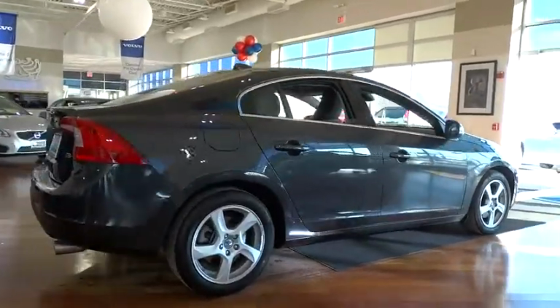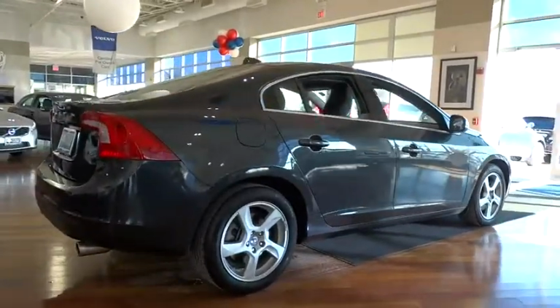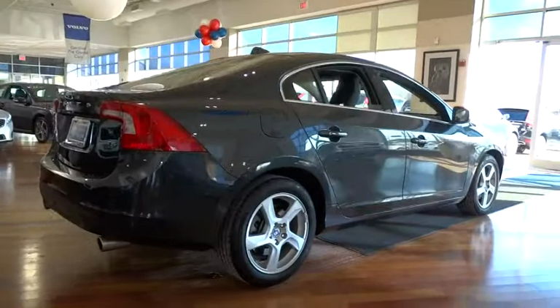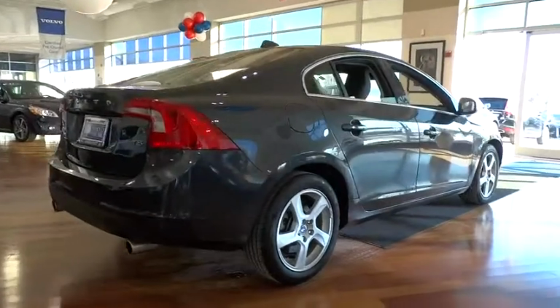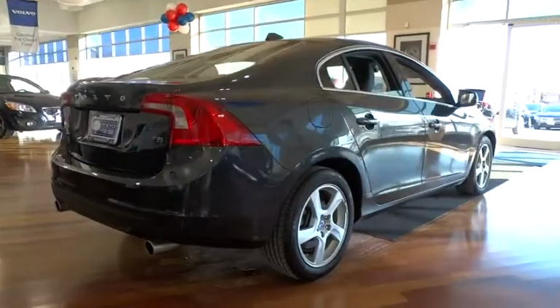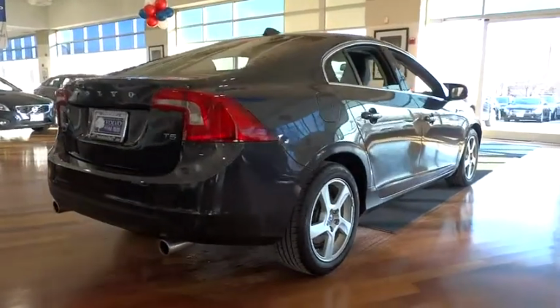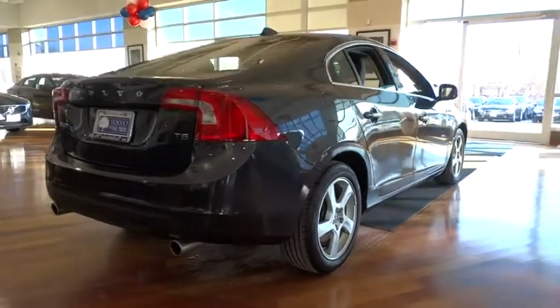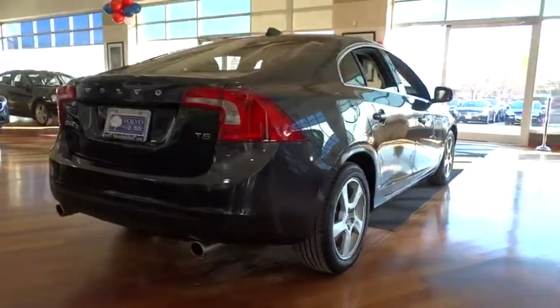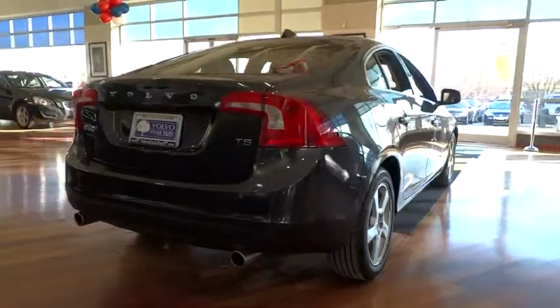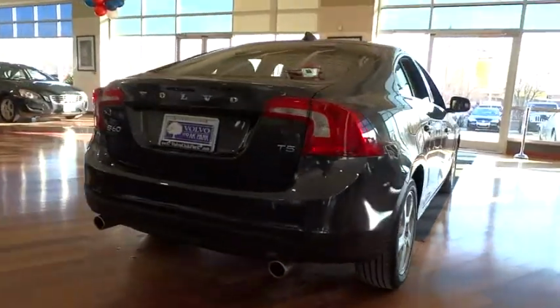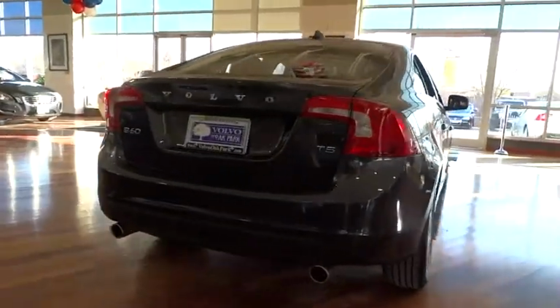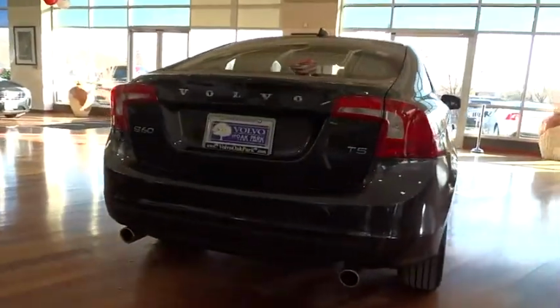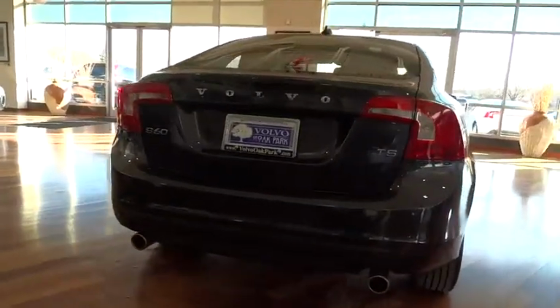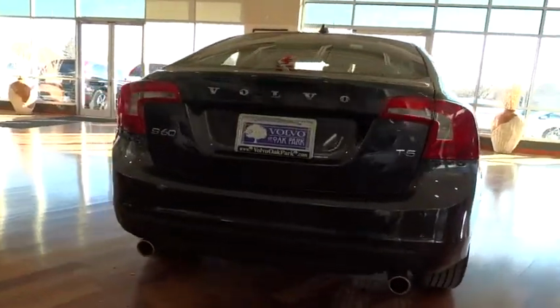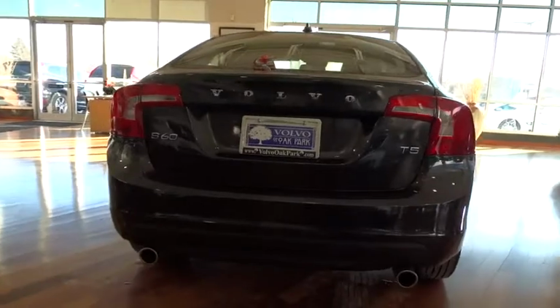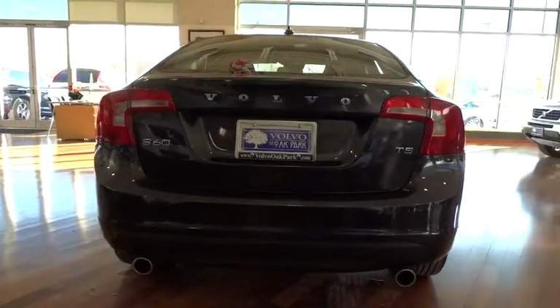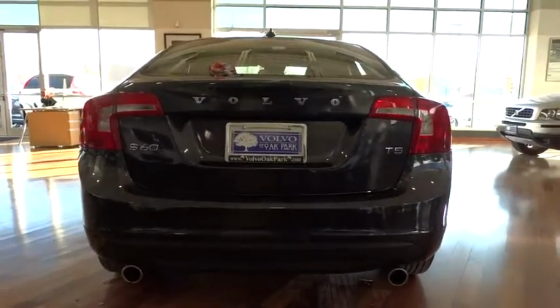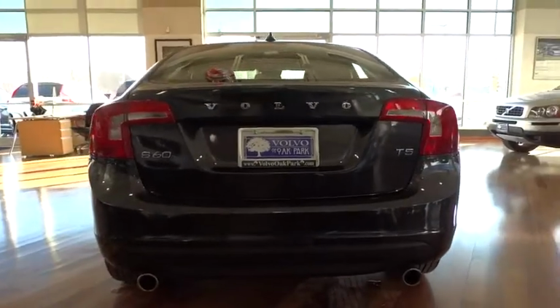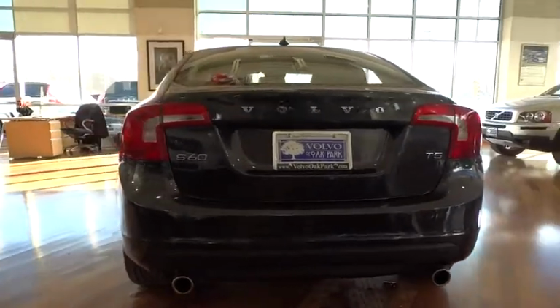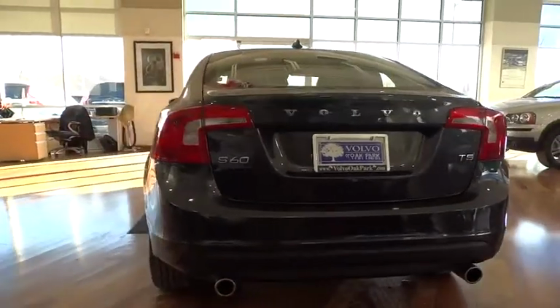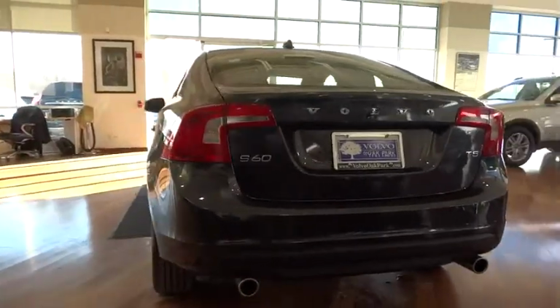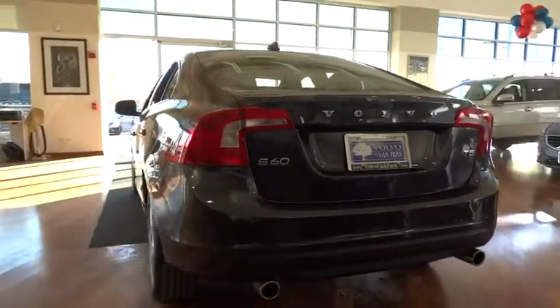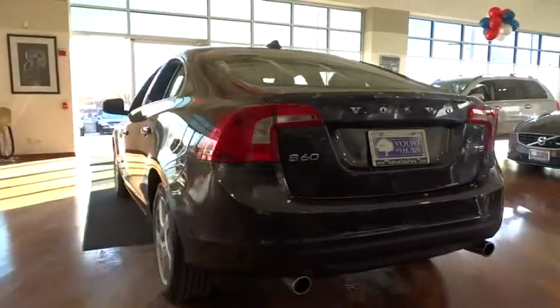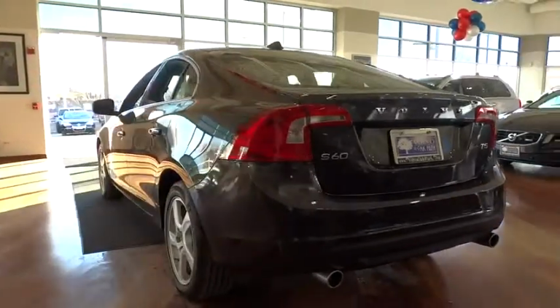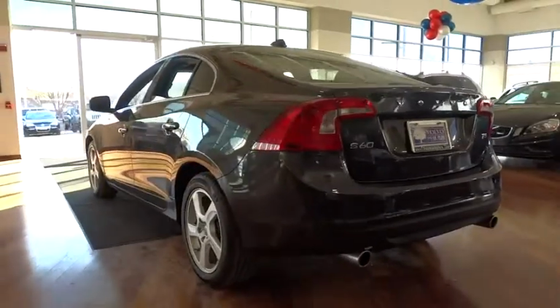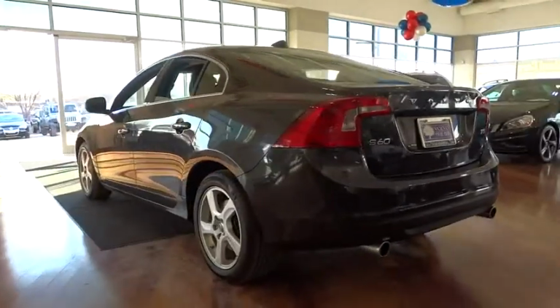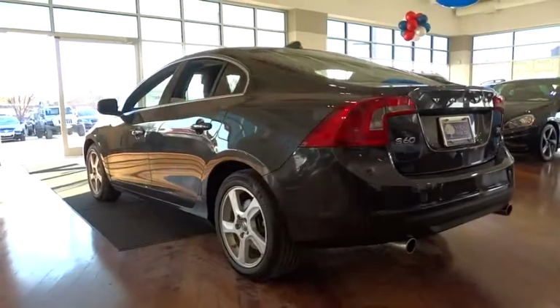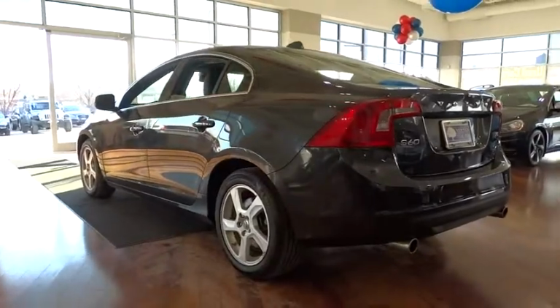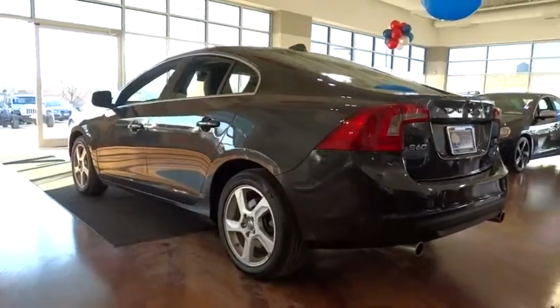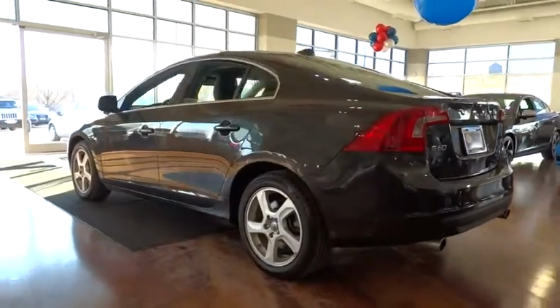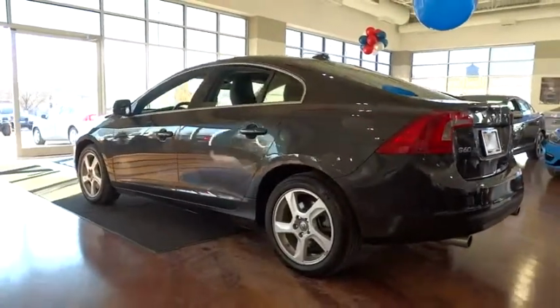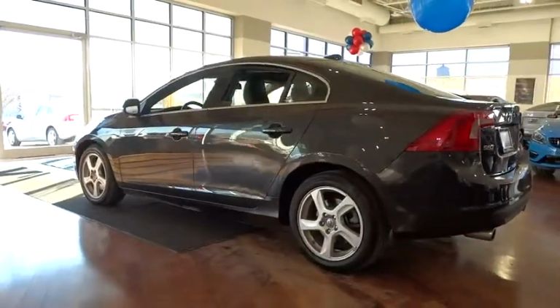Here are some of this vehicle's great options: stability control, steering wheel audio controls, power passenger seat, traction control, anti-lock braking system, driver airbag, adjustable steering wheel, power steering, and keyless start.